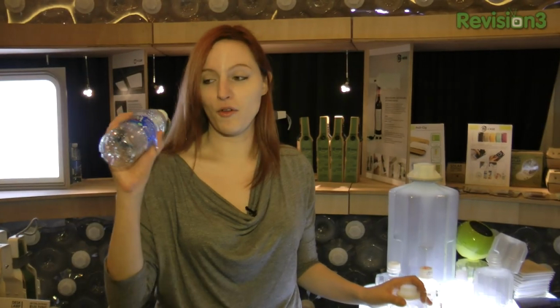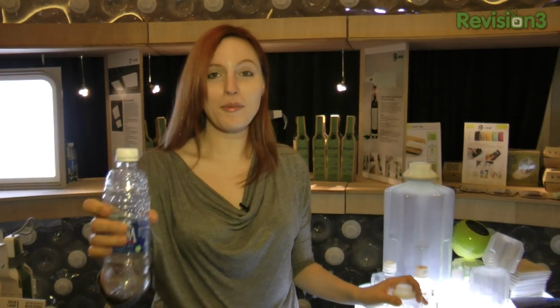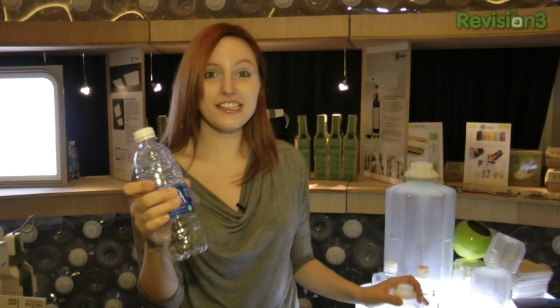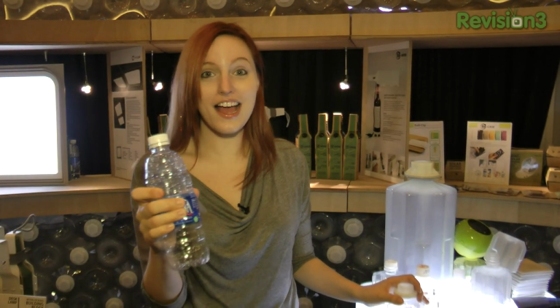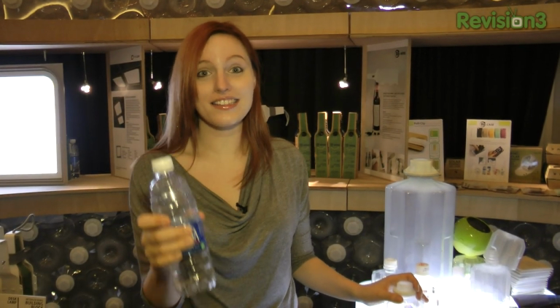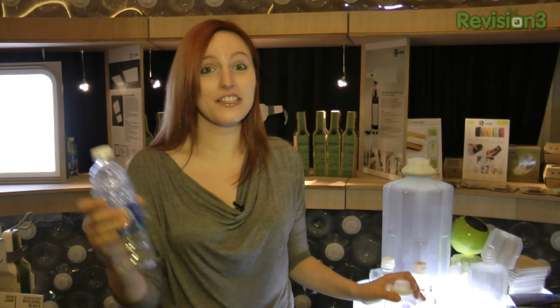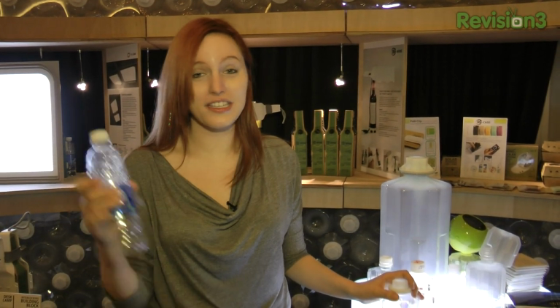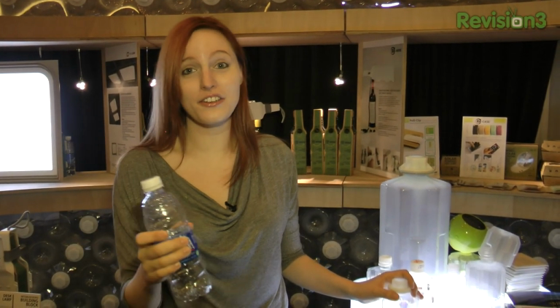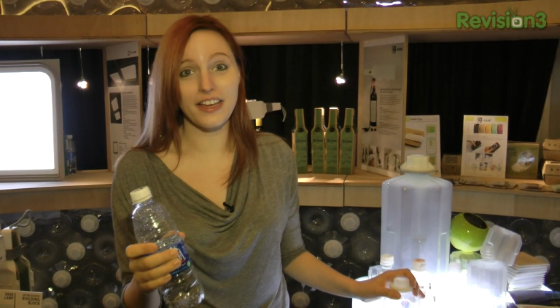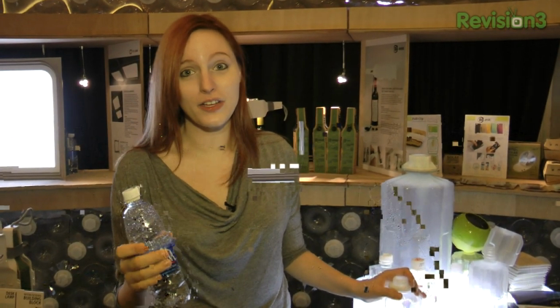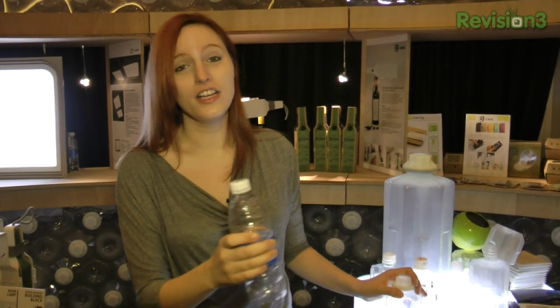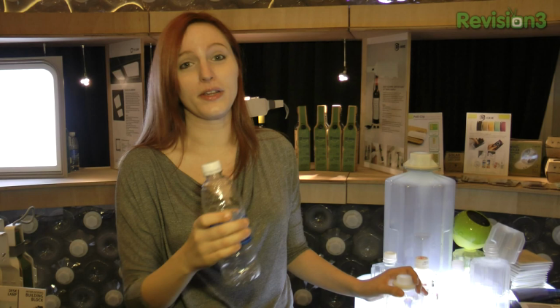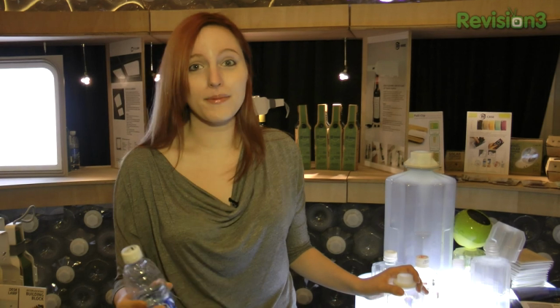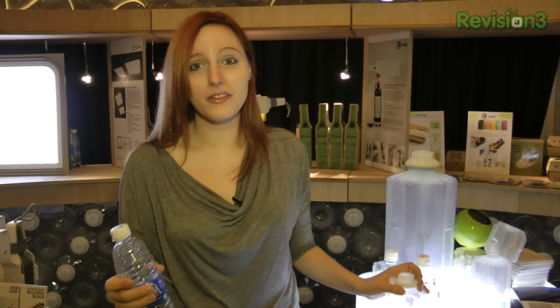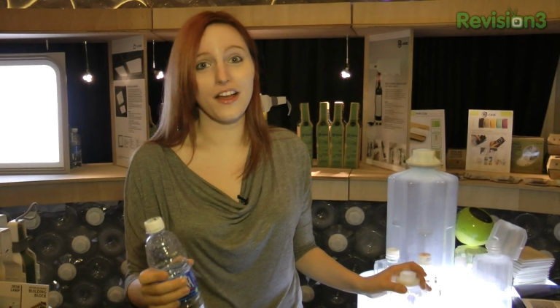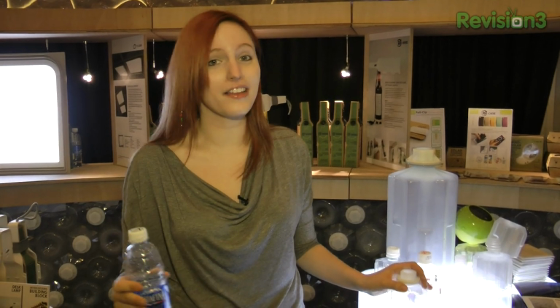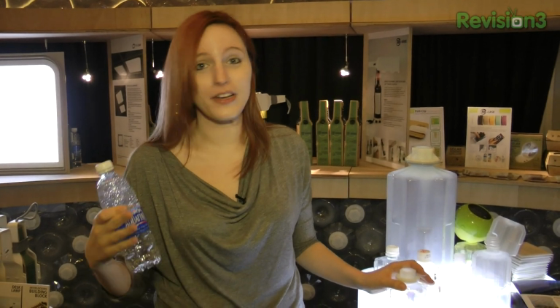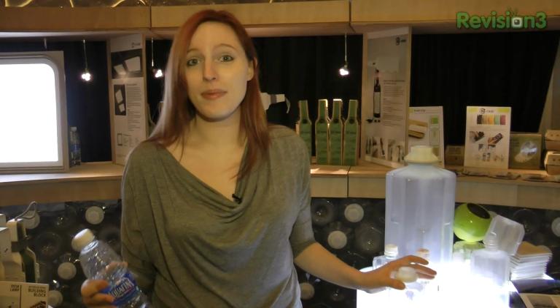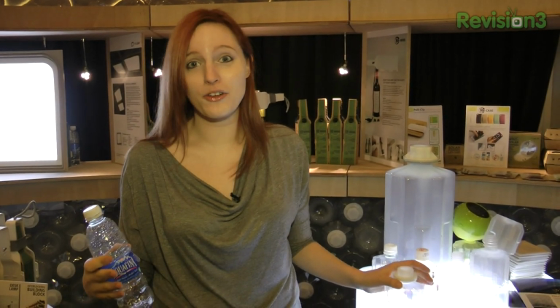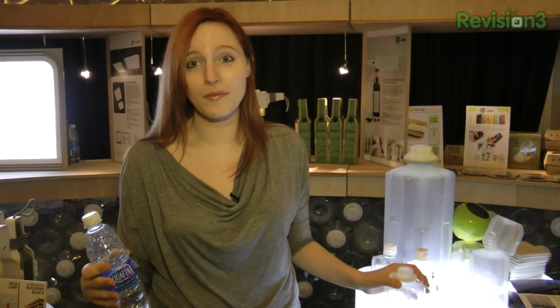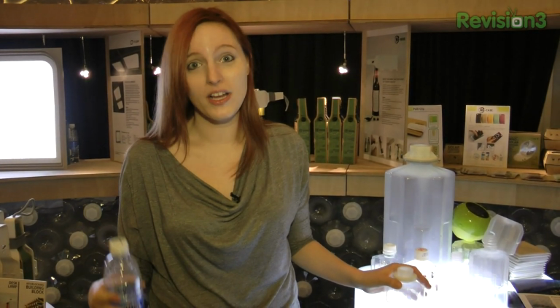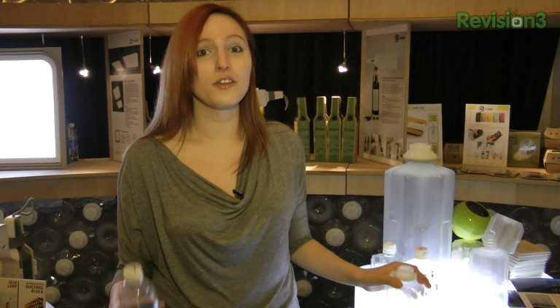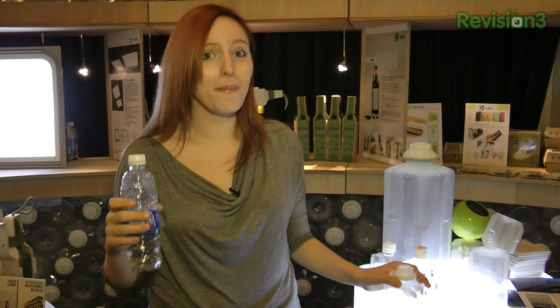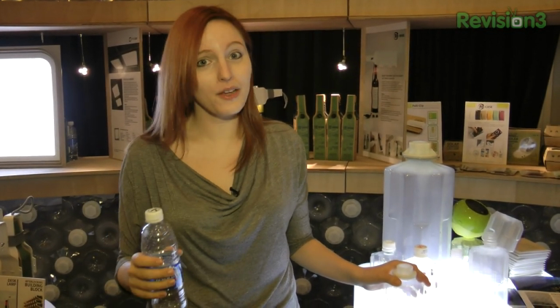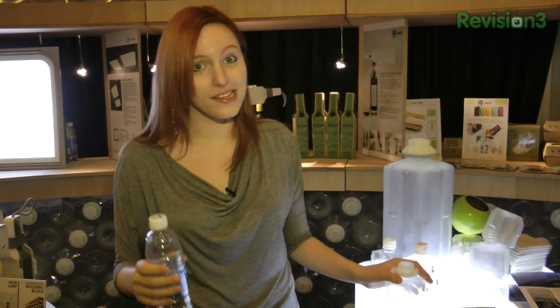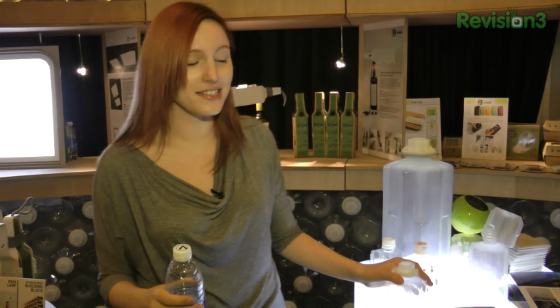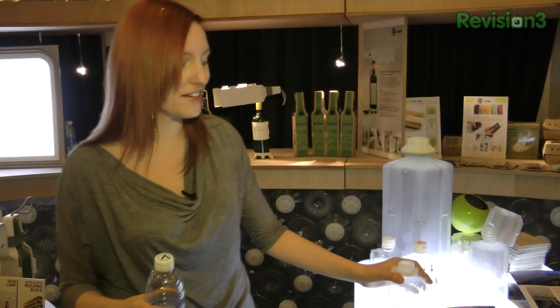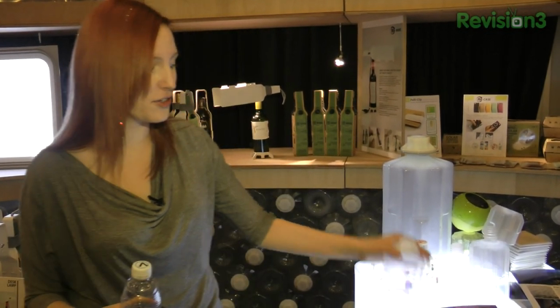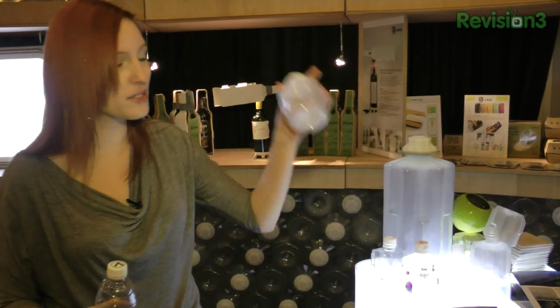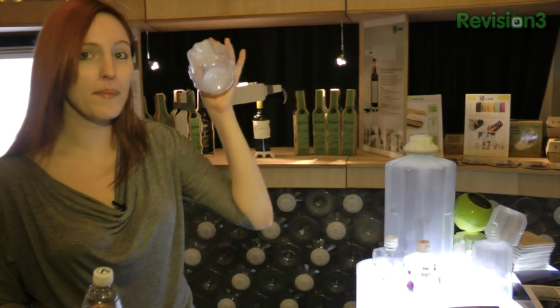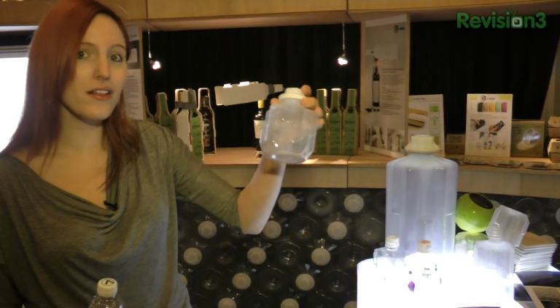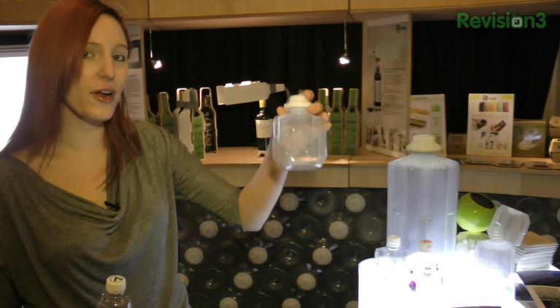Remember these guys? These are sitting in your landfill doing absolutely nothing. They're not biodegradable, so what MiniWiz decided to do was make poly brick.